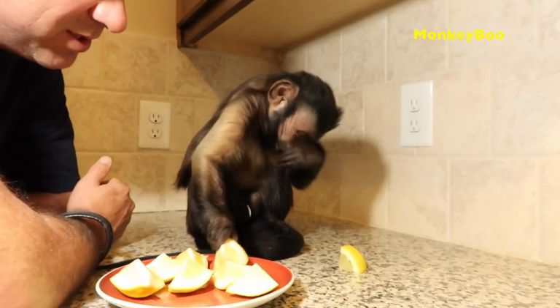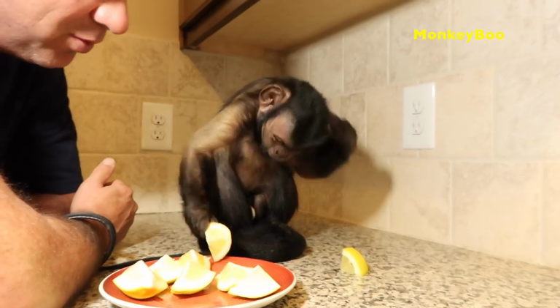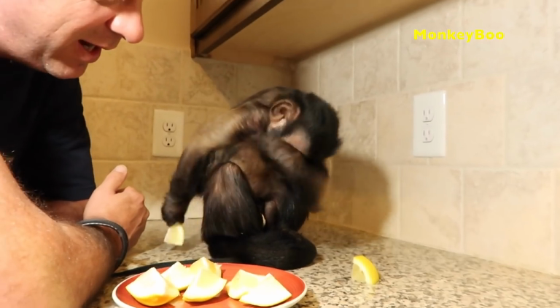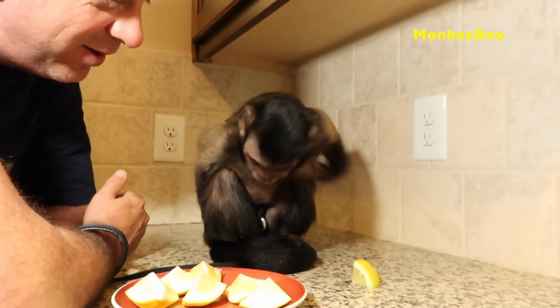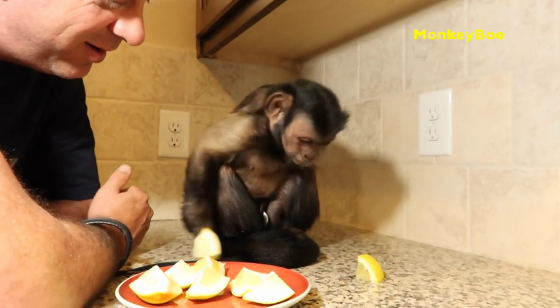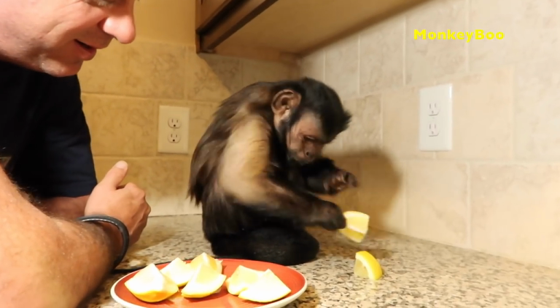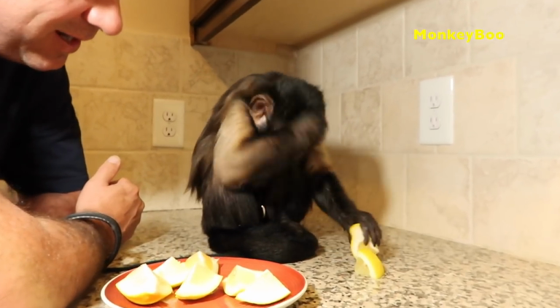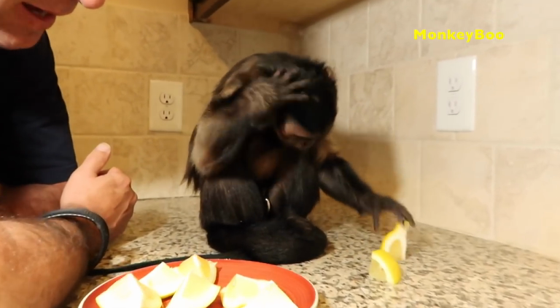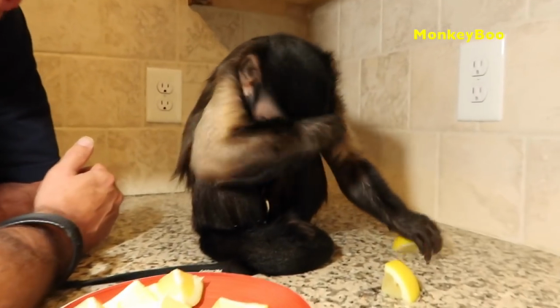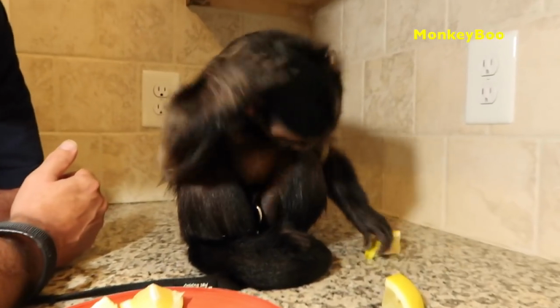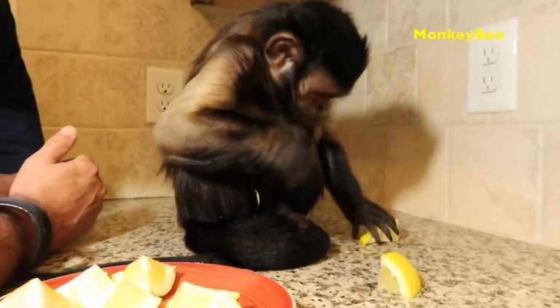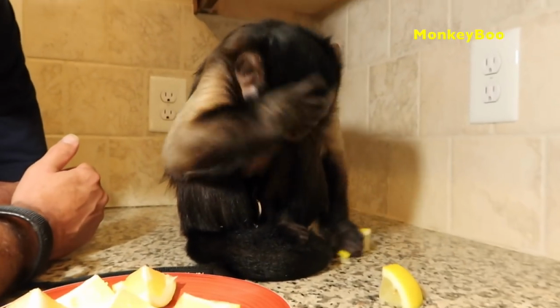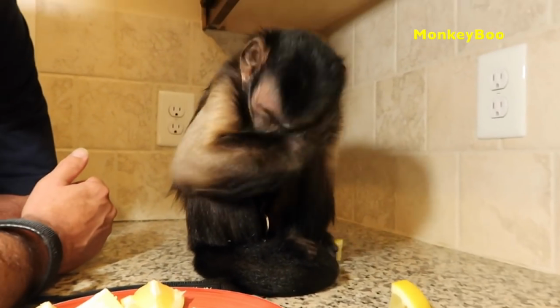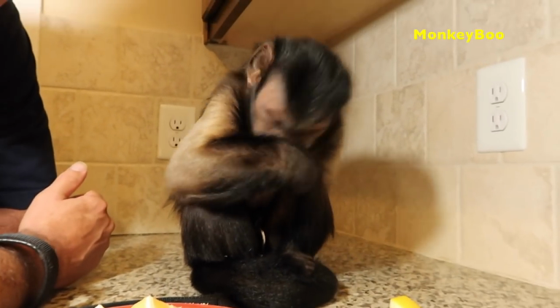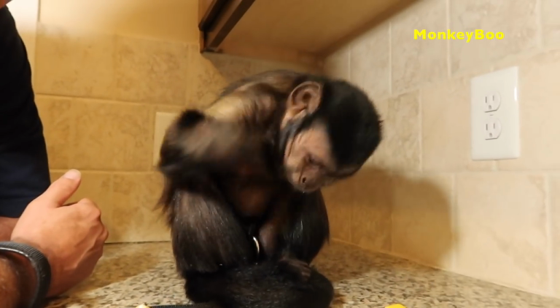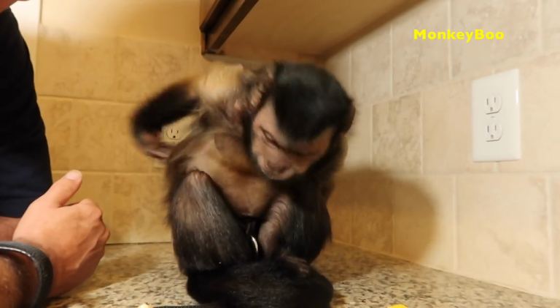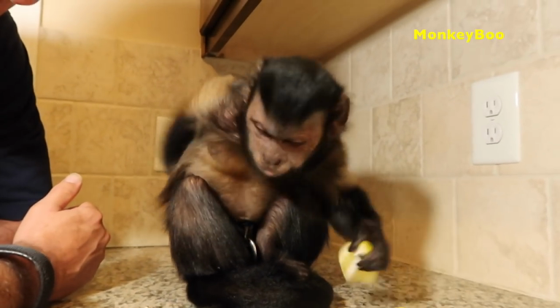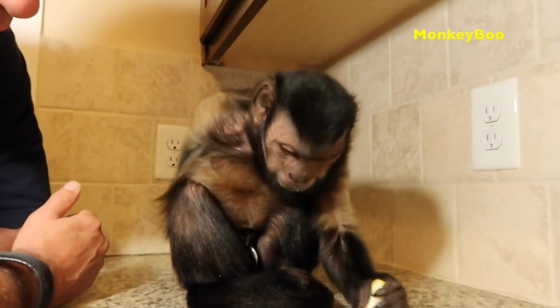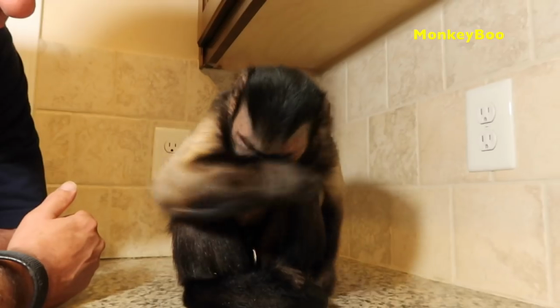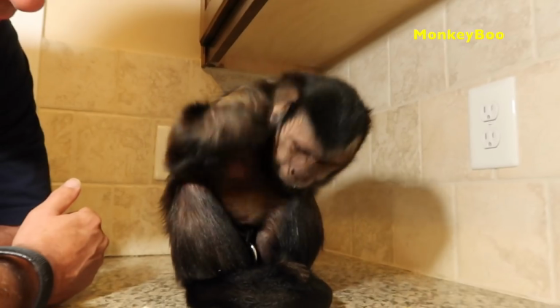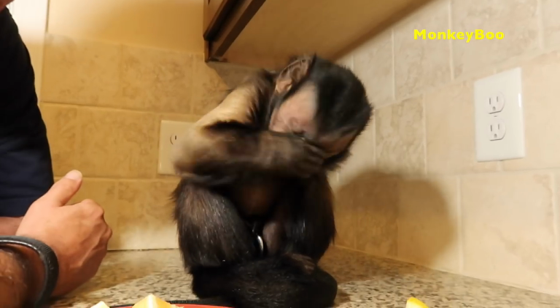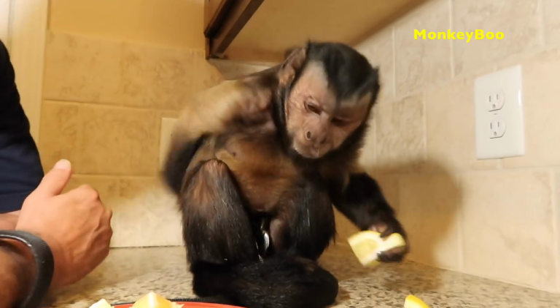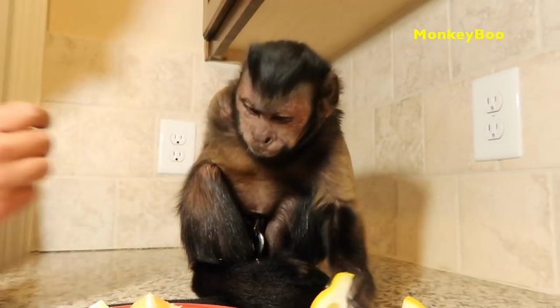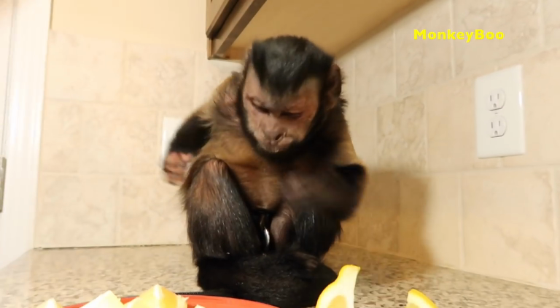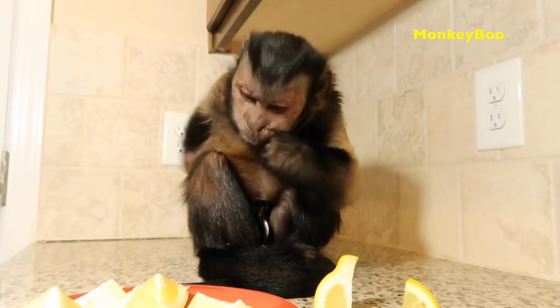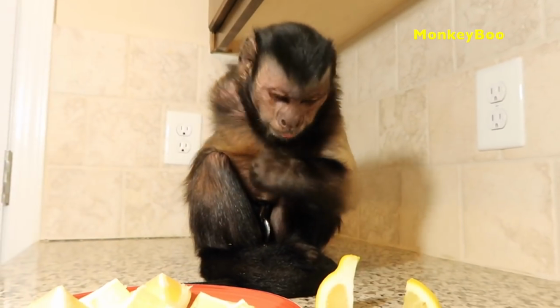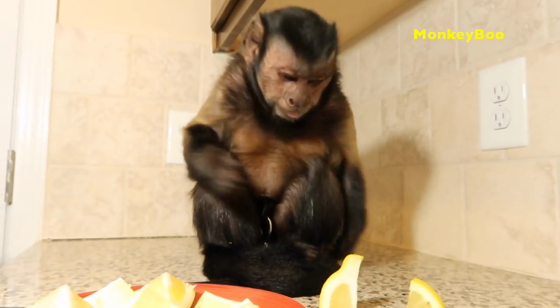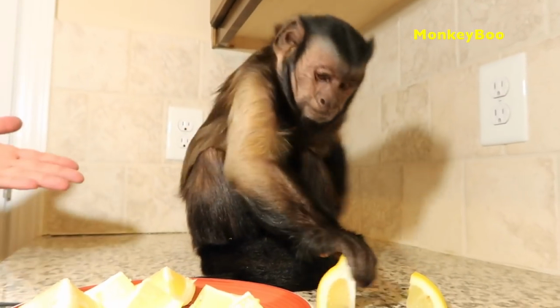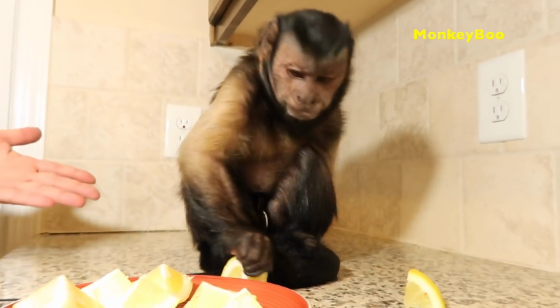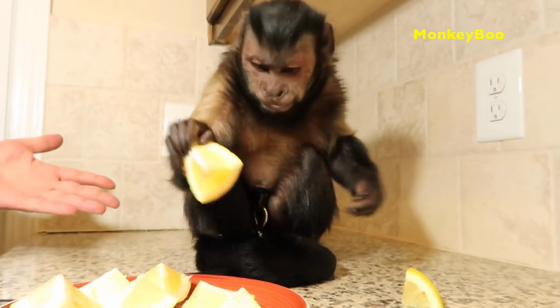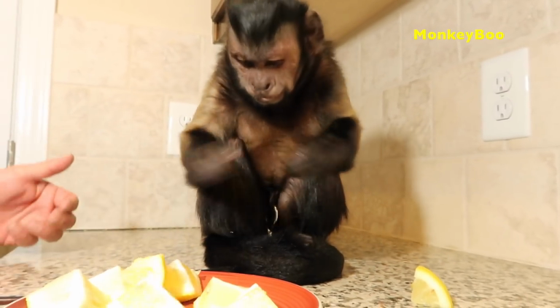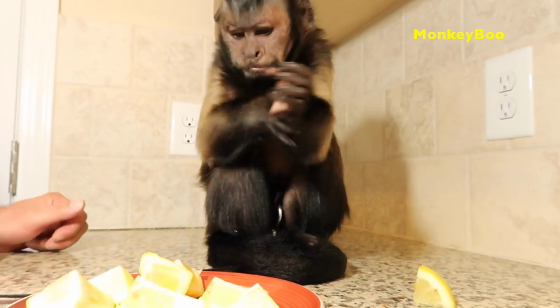Oh, there's some on the hair in the backside. Oh, there we go. Now we're having a lemon bath. I need a lemon fresh monkey.